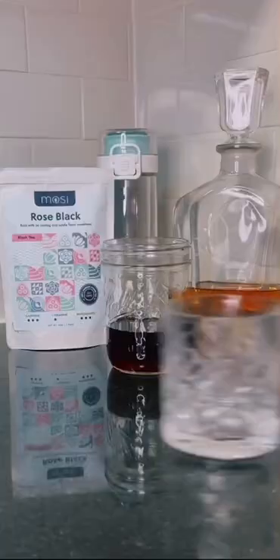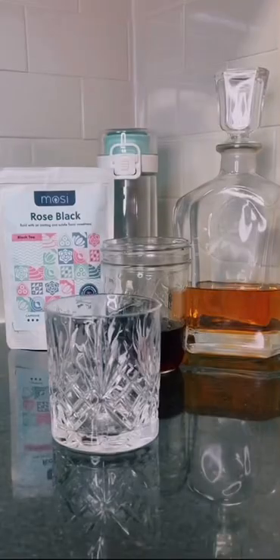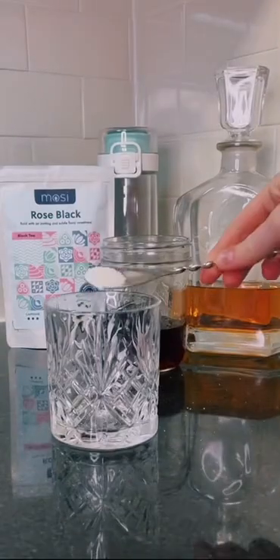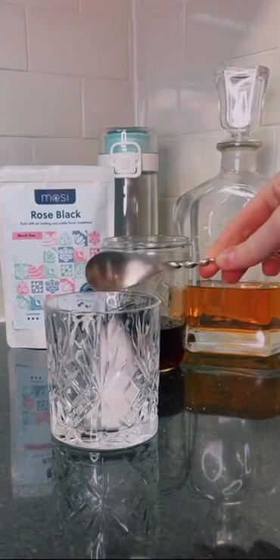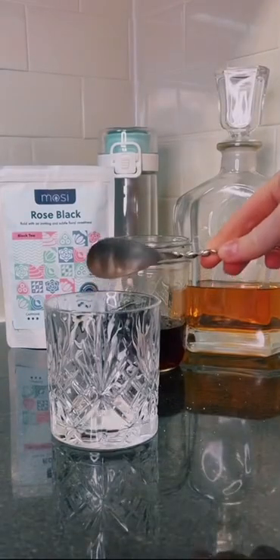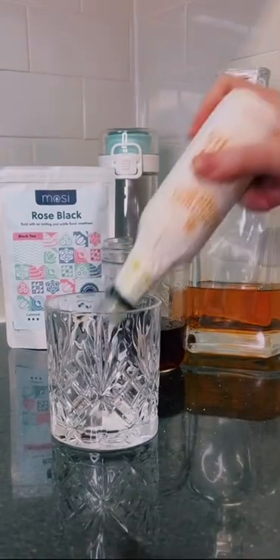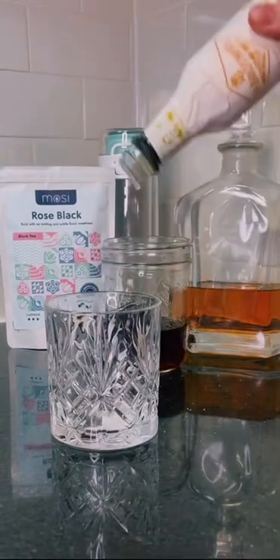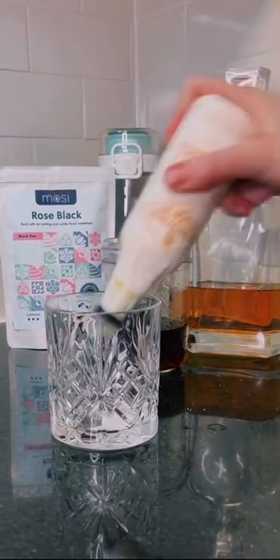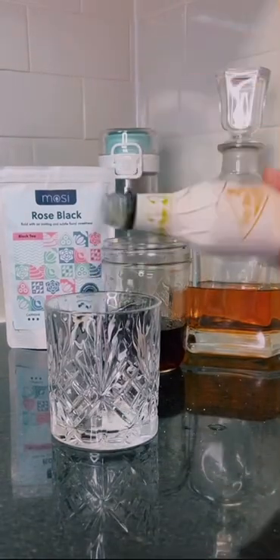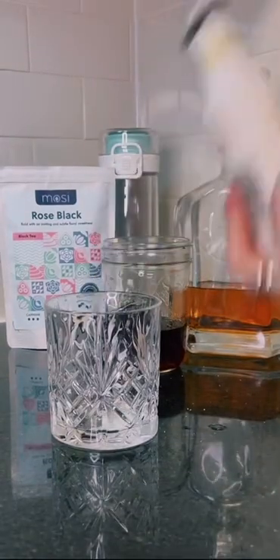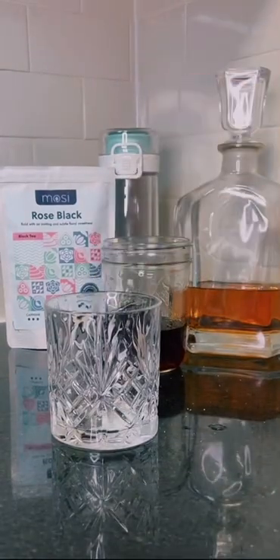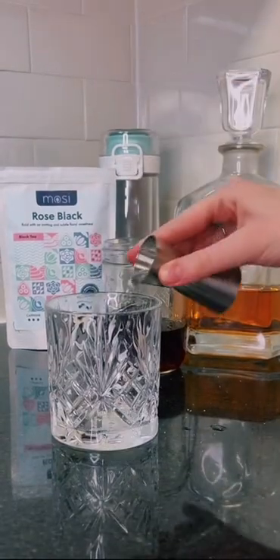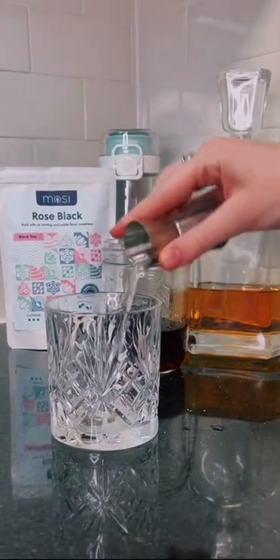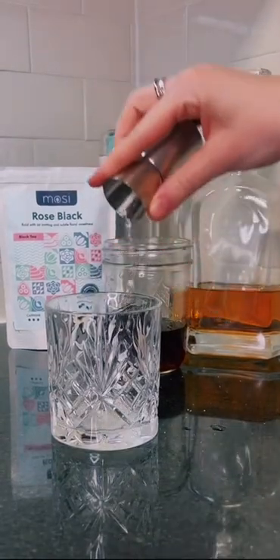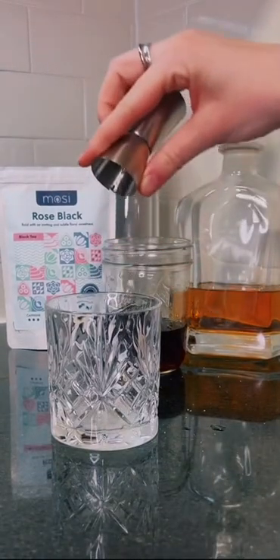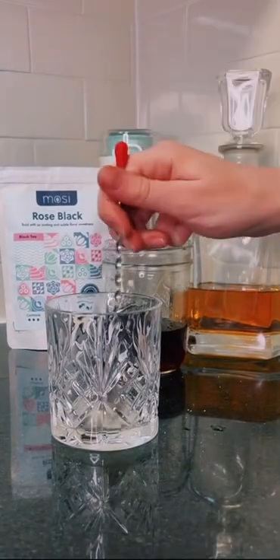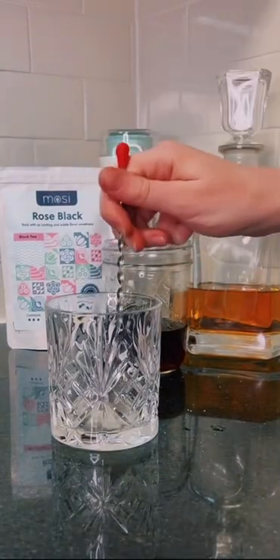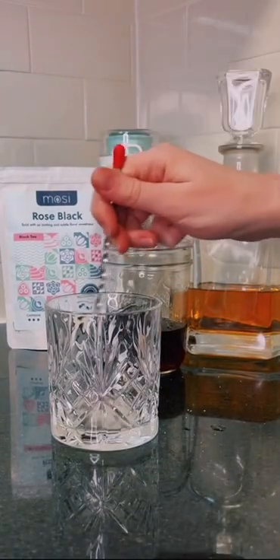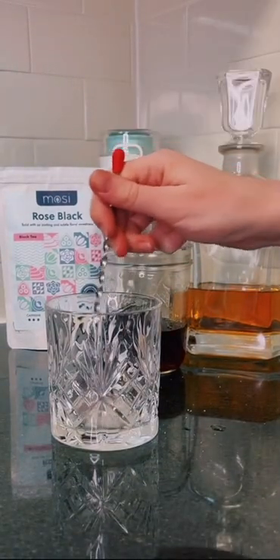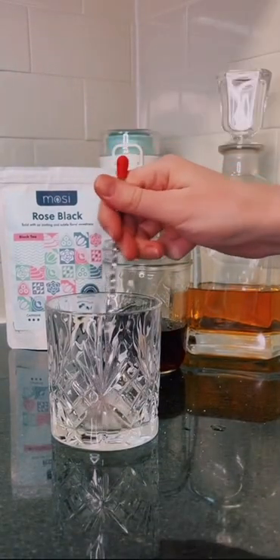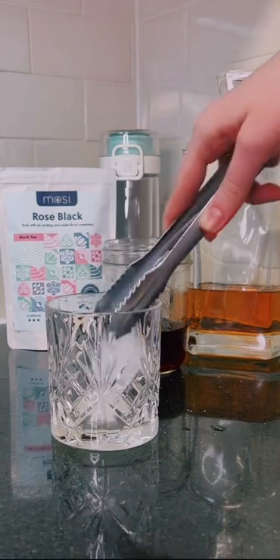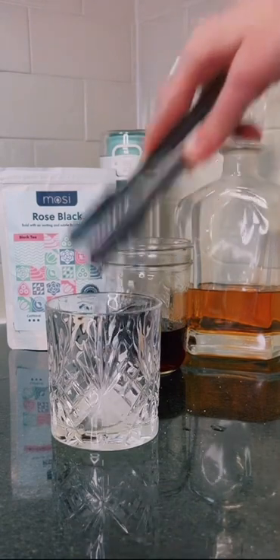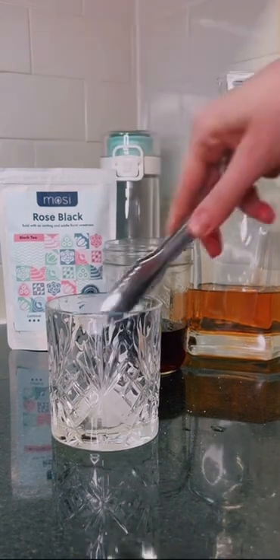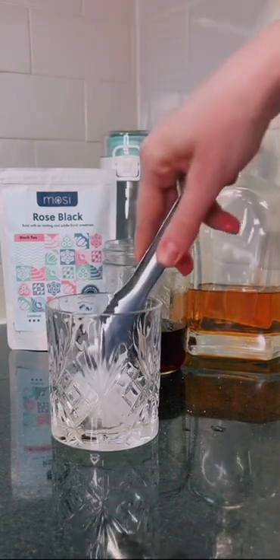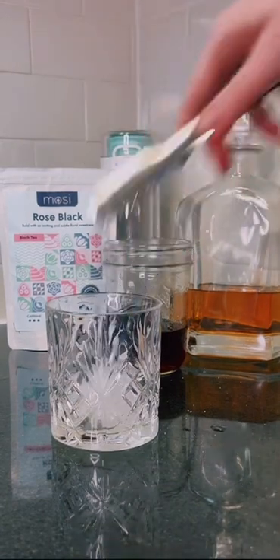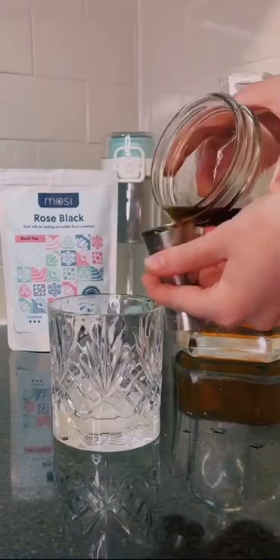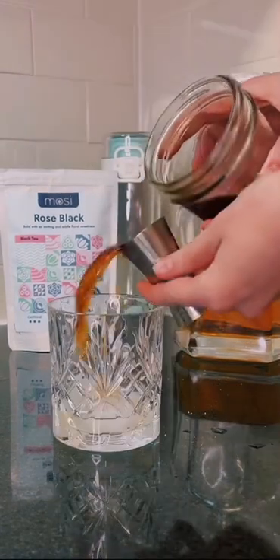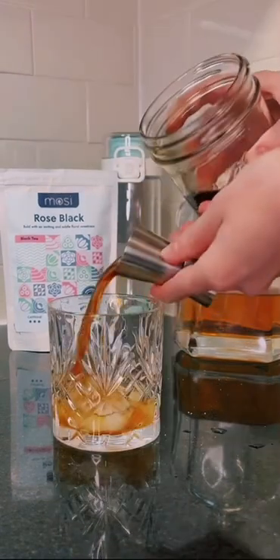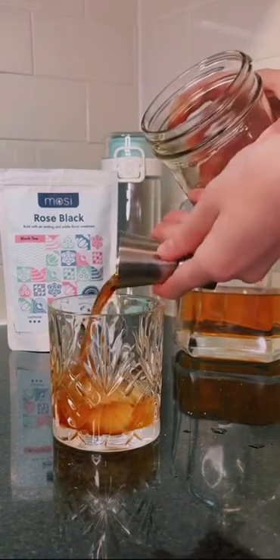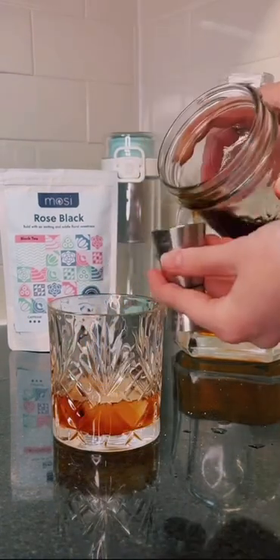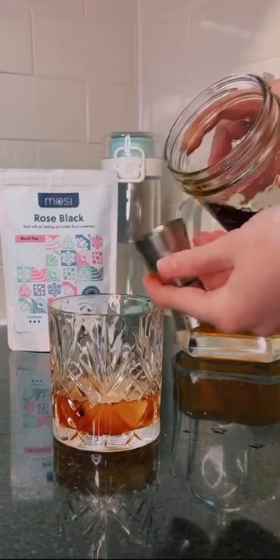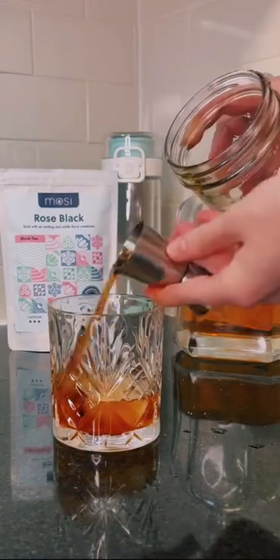Start with a rocks glass, add about a teaspoon of sugar, two dashes of bitters, and a splash of water. Stir to combine. Add in ice and two ounces of your infused bourbon.